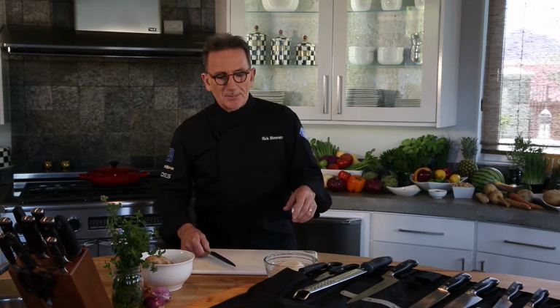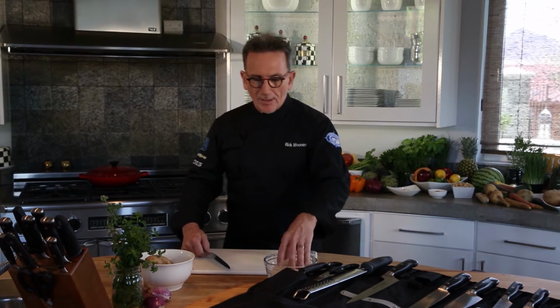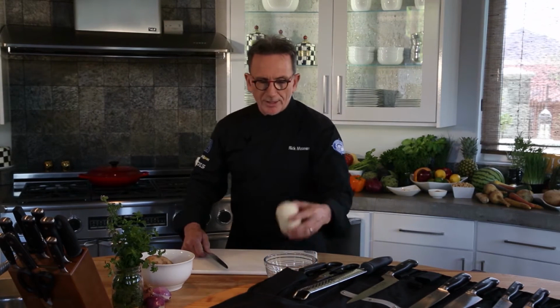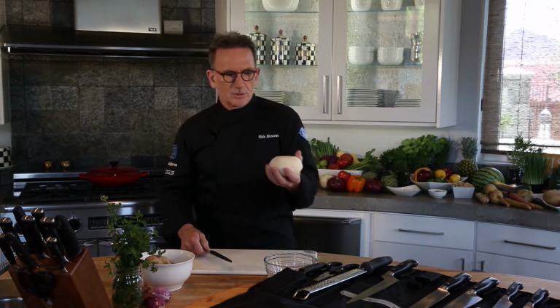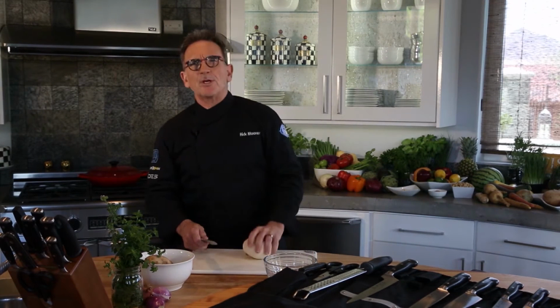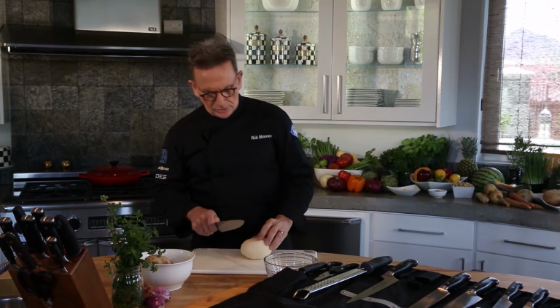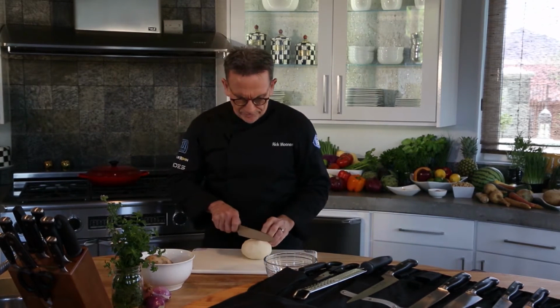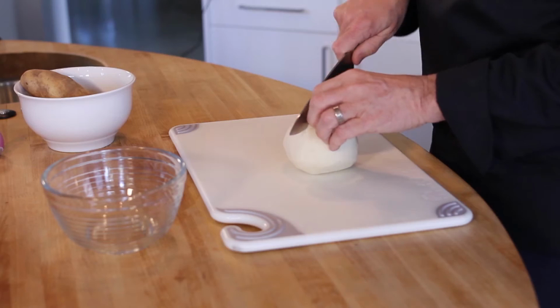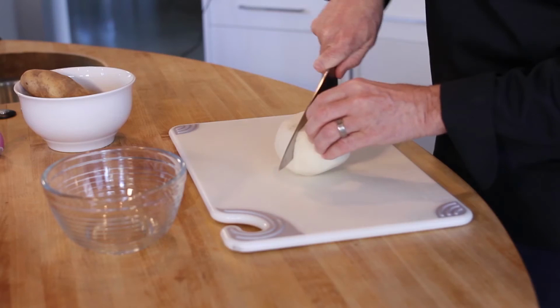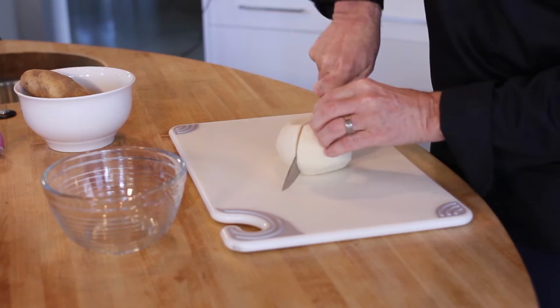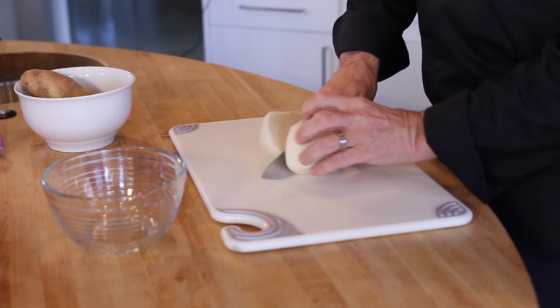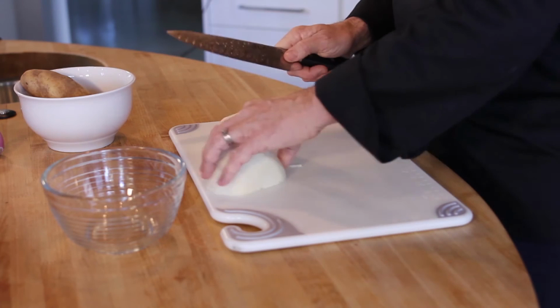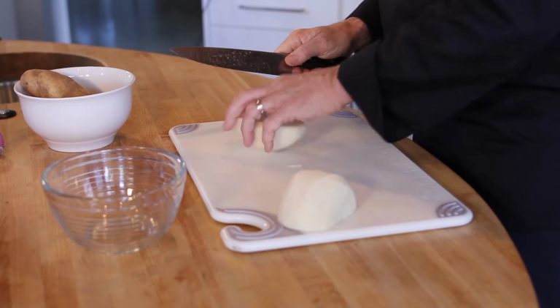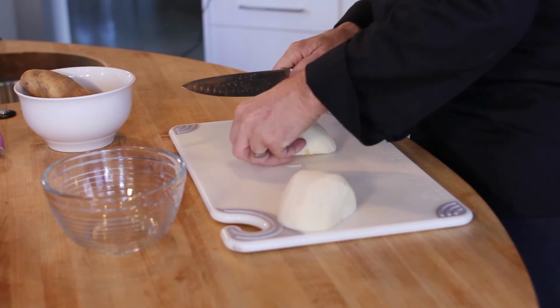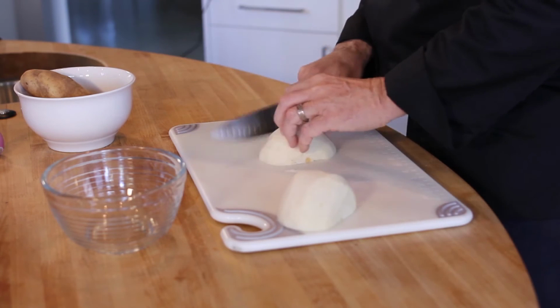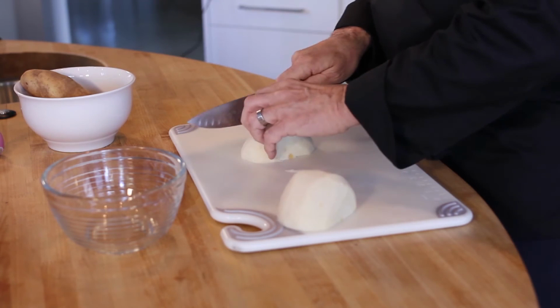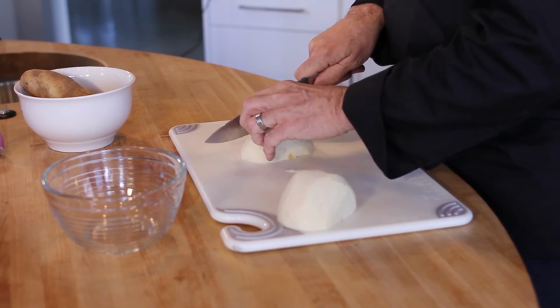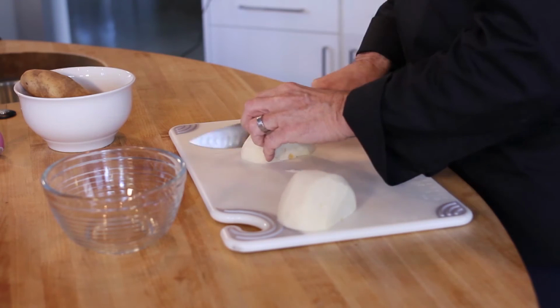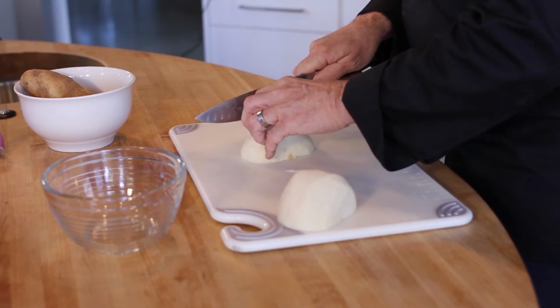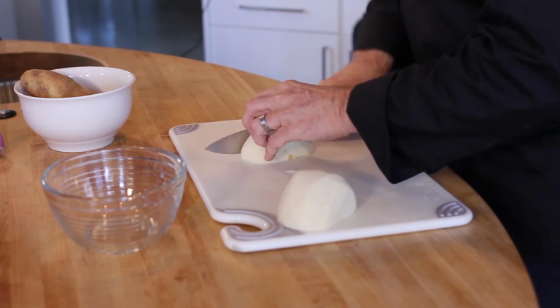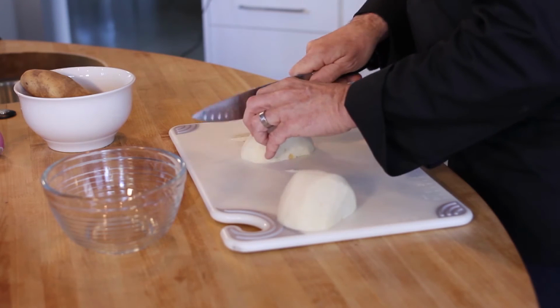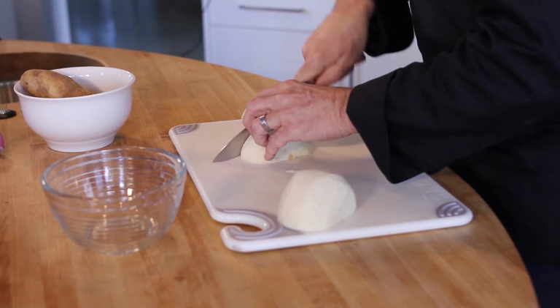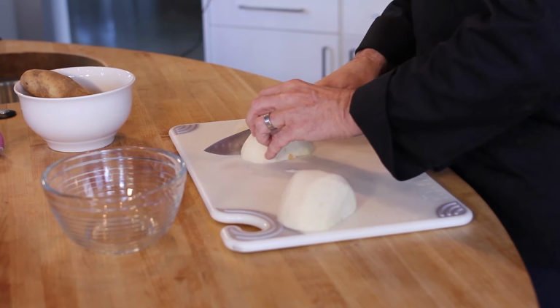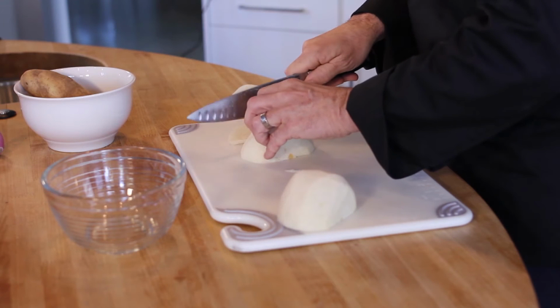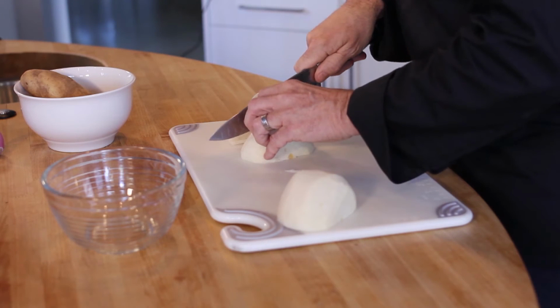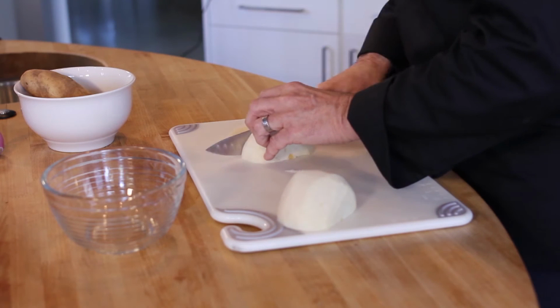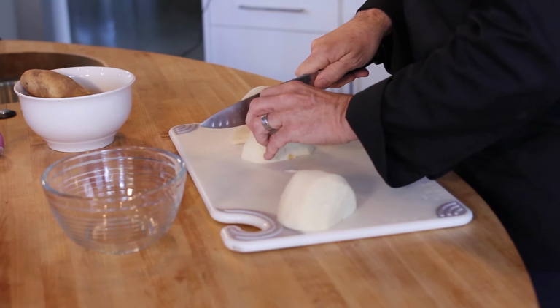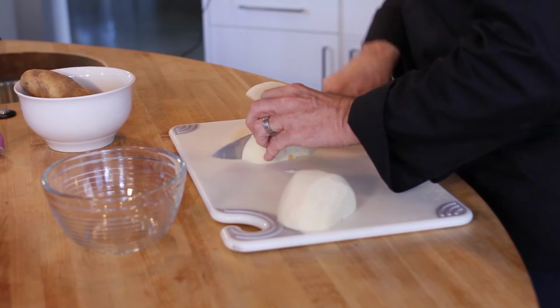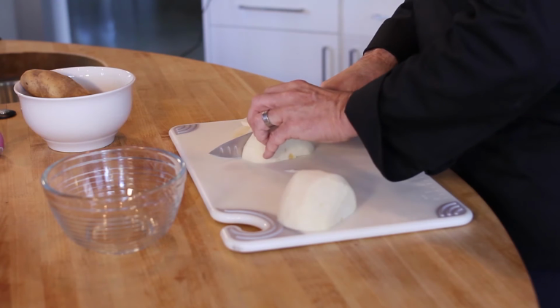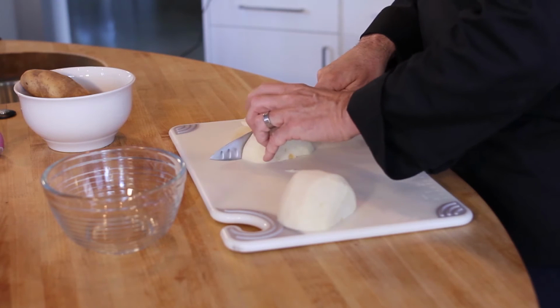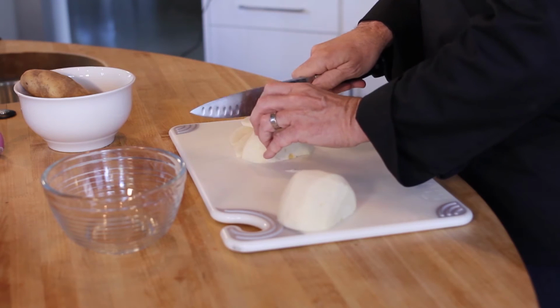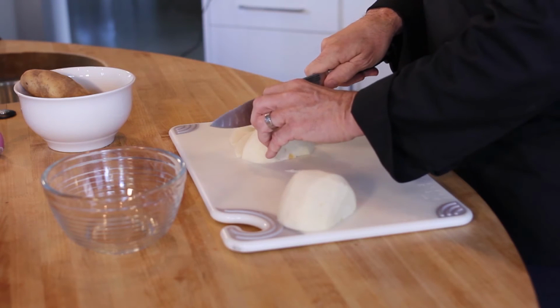Let me demonstrate that with this jicama, which has a pretty high starch content. Cut through the jicama — I'm going to make matchsticks. First thing you do is make some nice slices, and you'll notice every time I cut through it, it just falls right off the side.